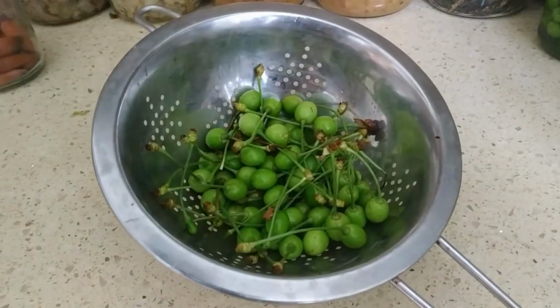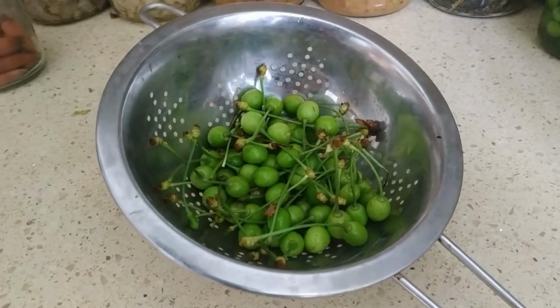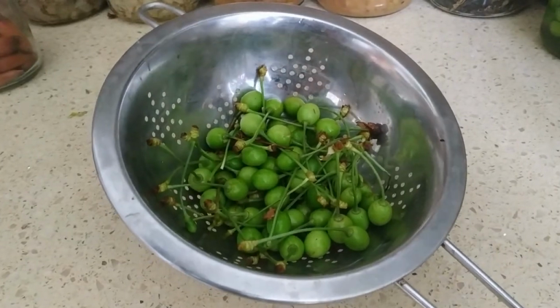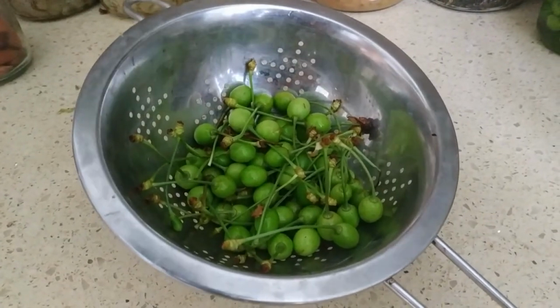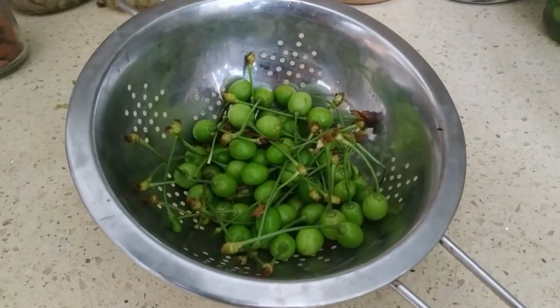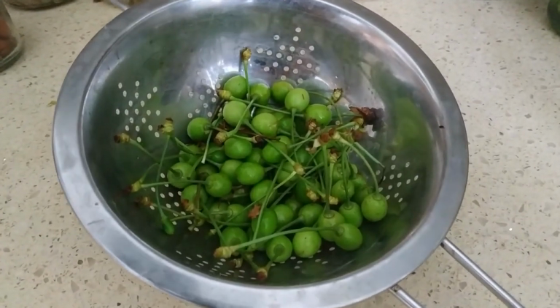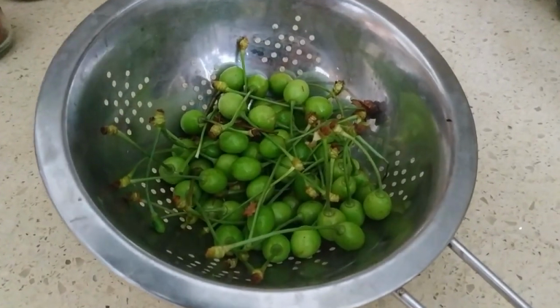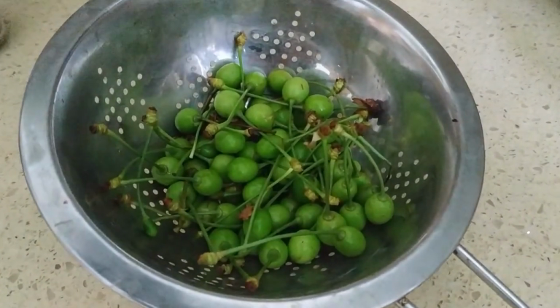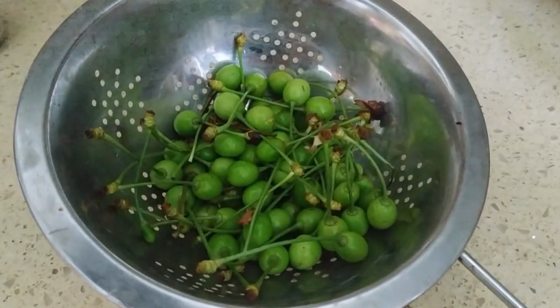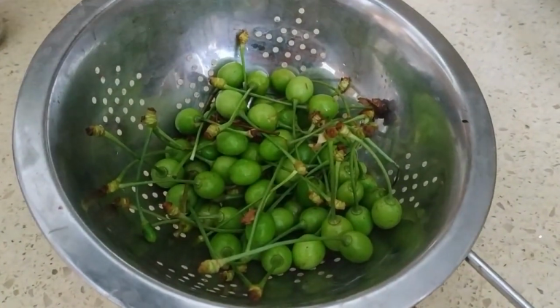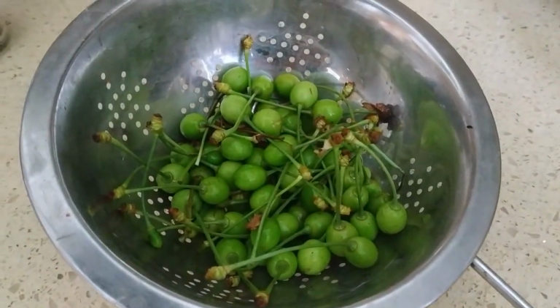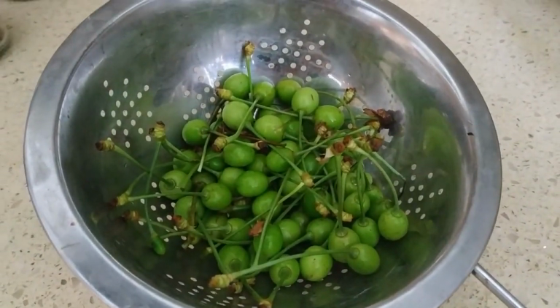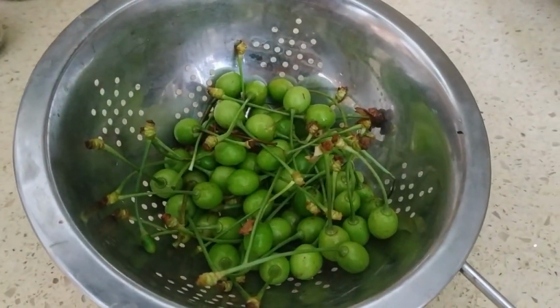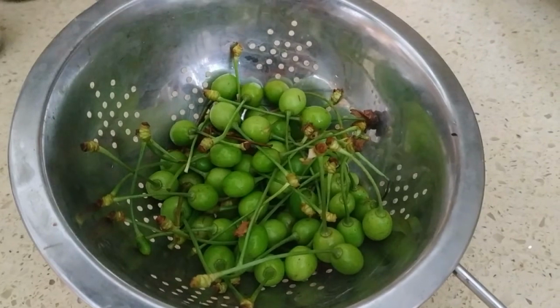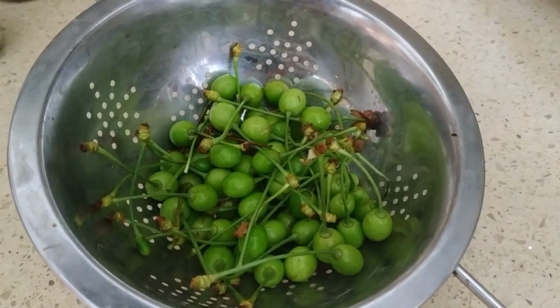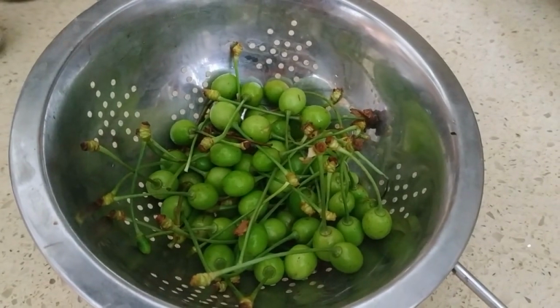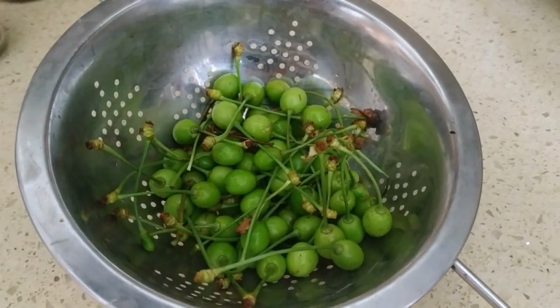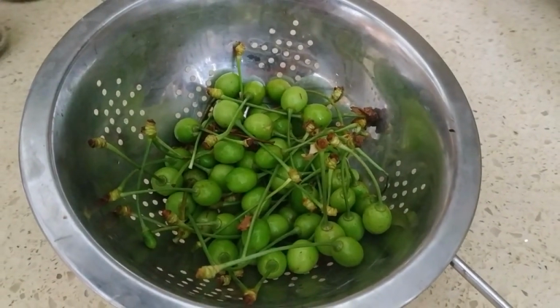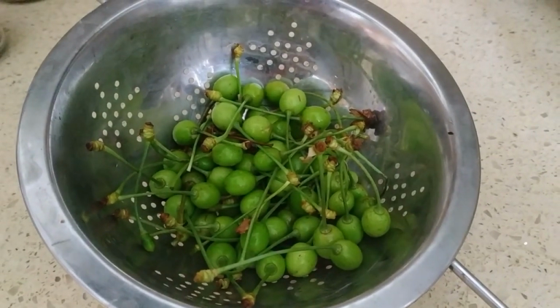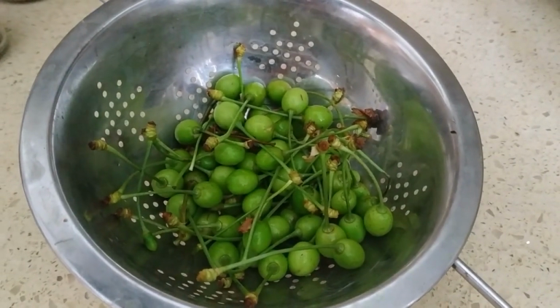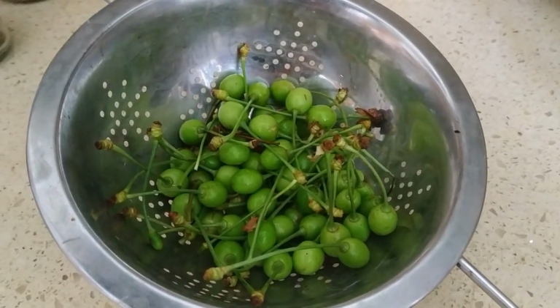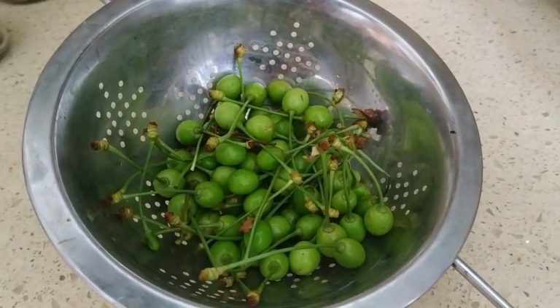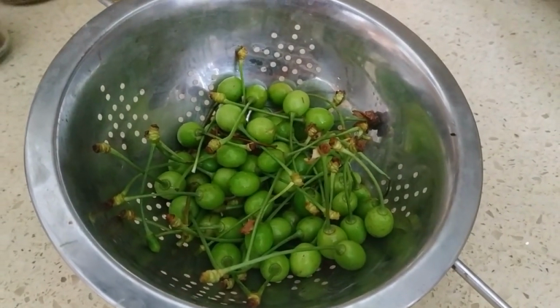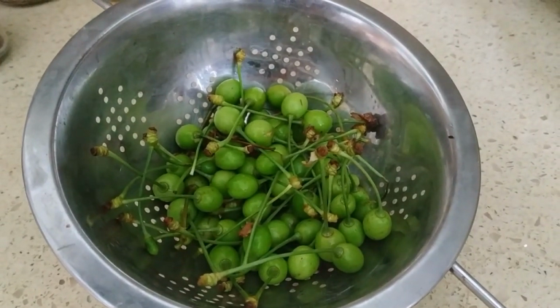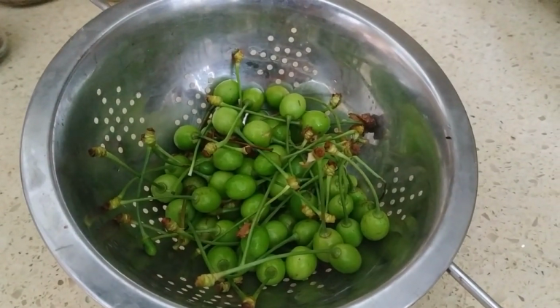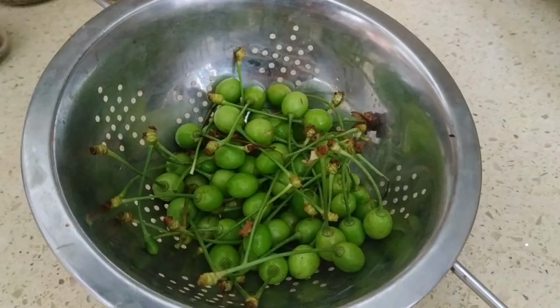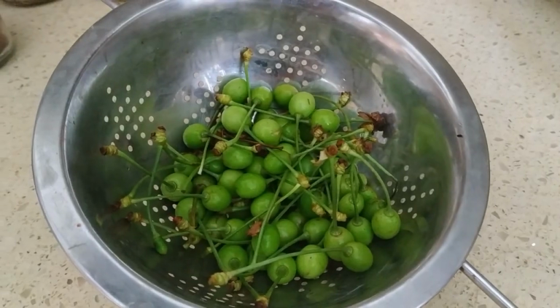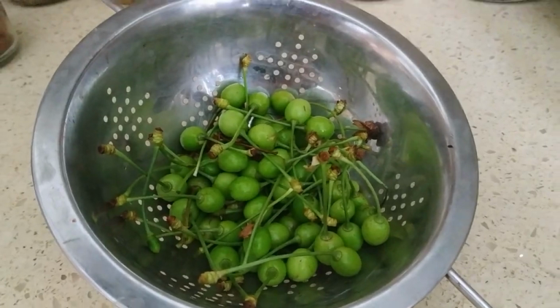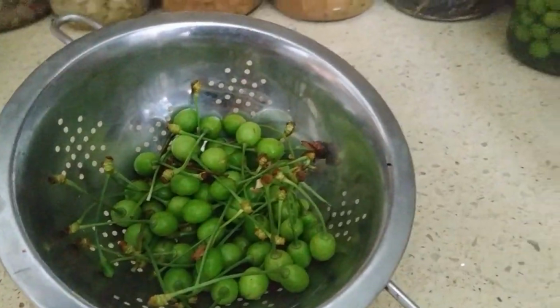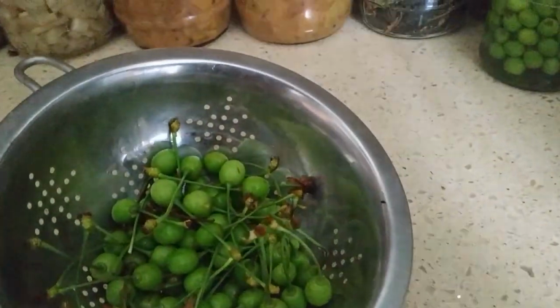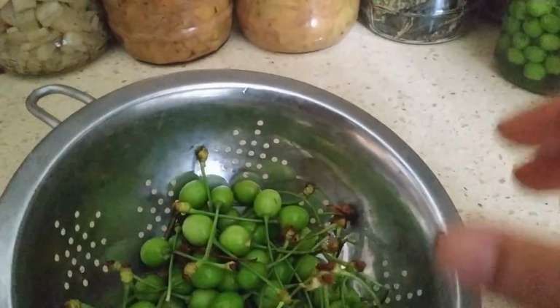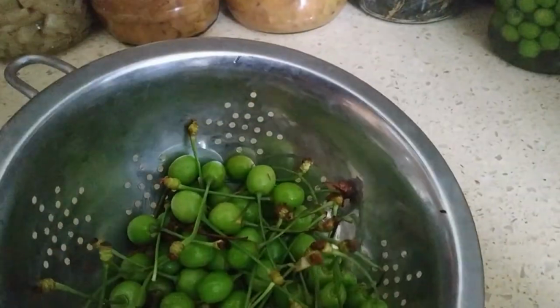This is what I've managed to collect from my garden in two minutes. What I'm going to do is take the stems off, clean them a little bit, and then lacto-ferment them.